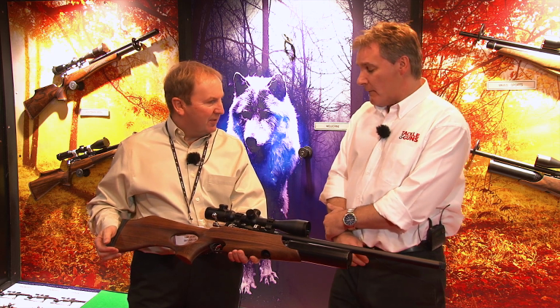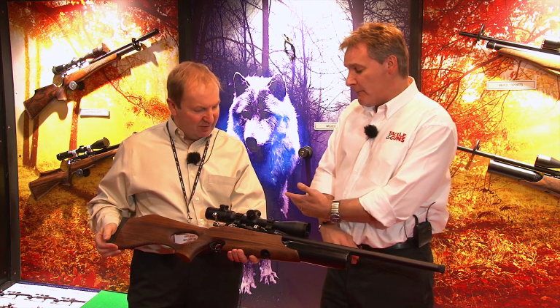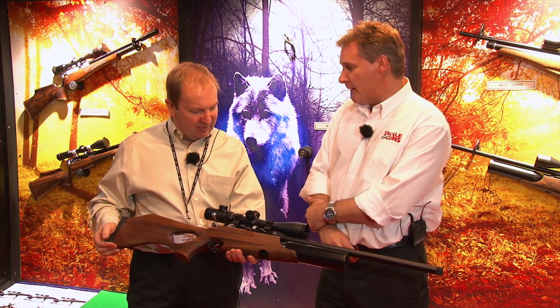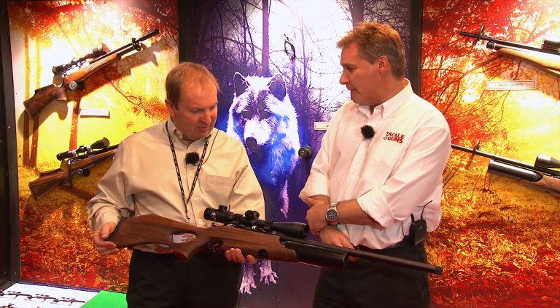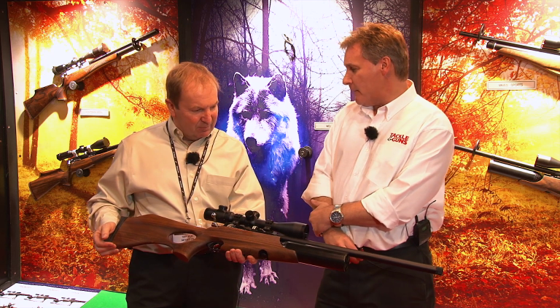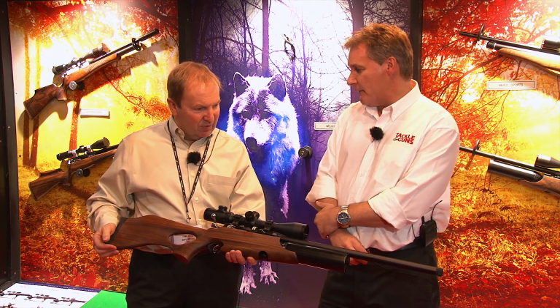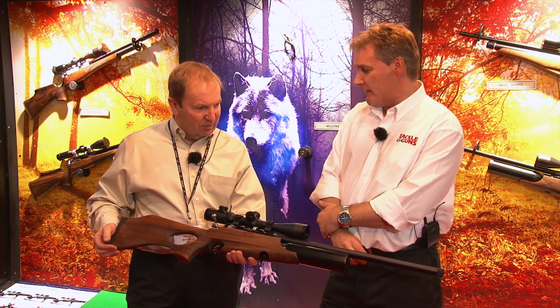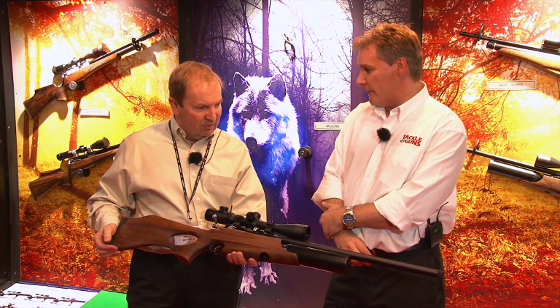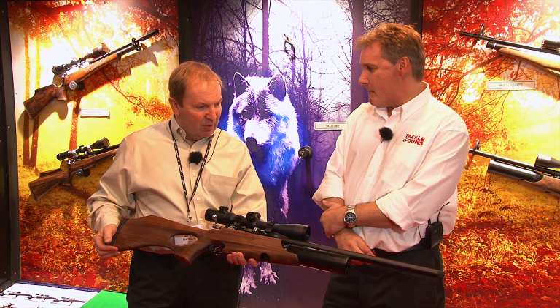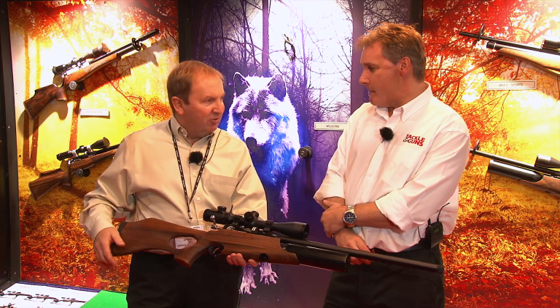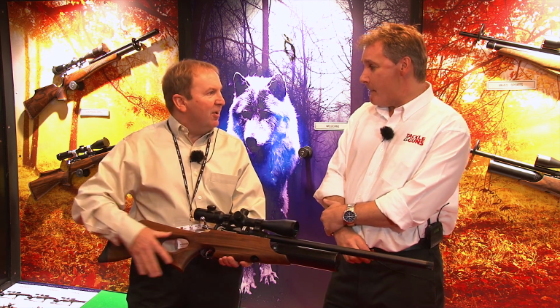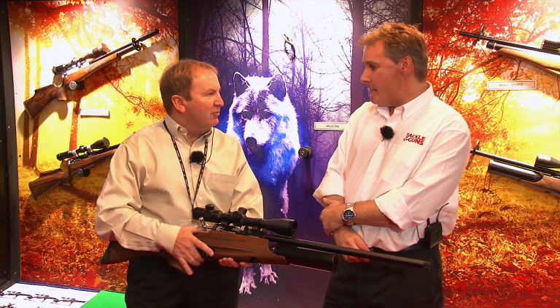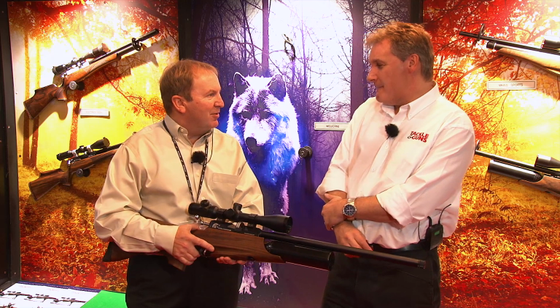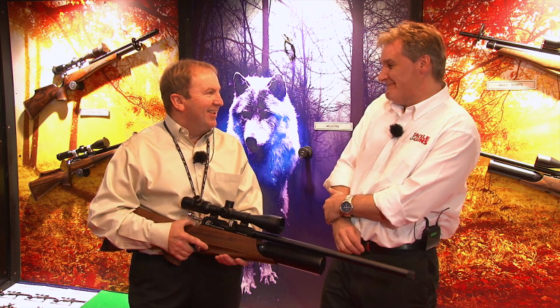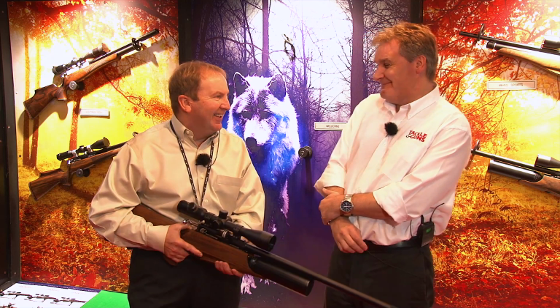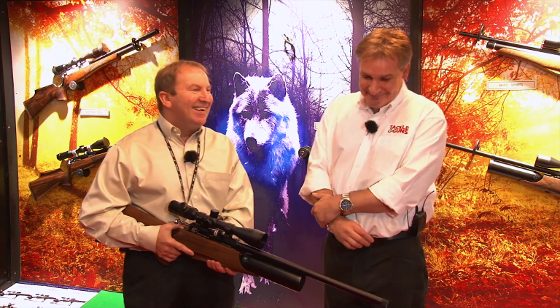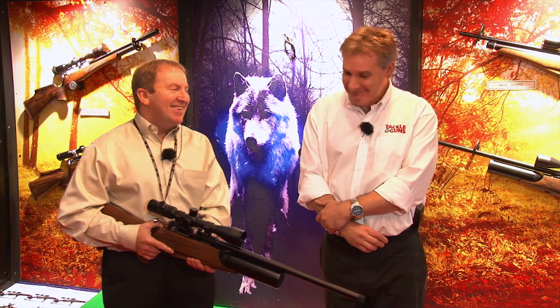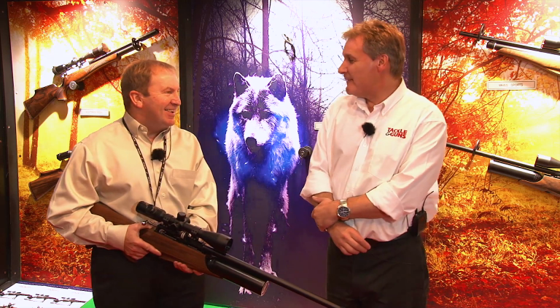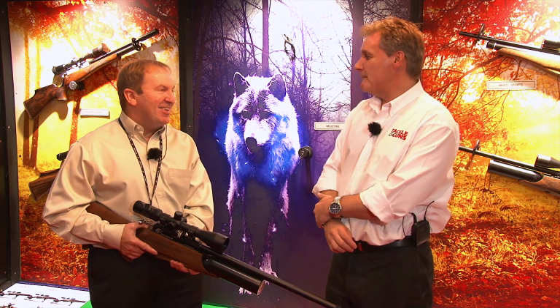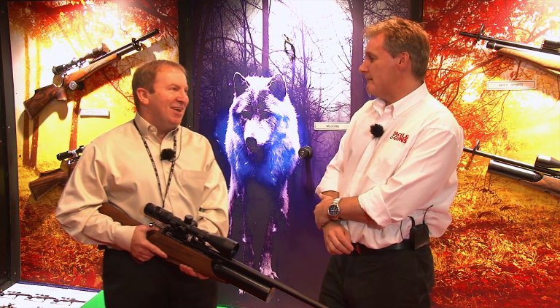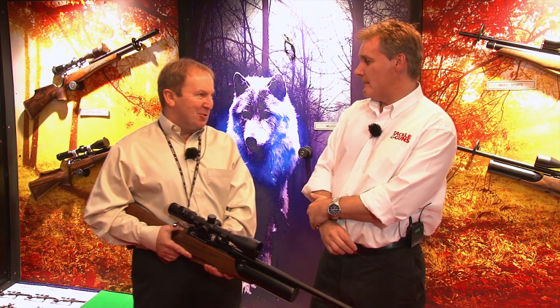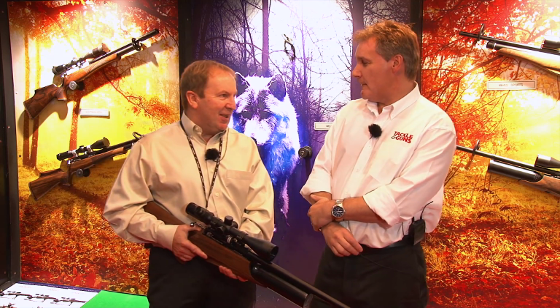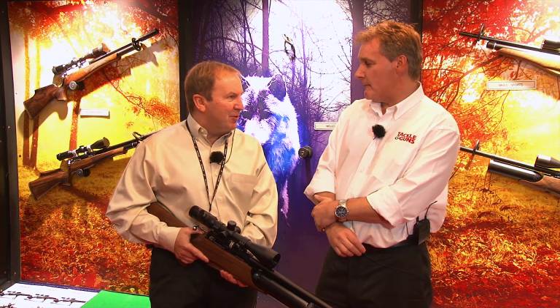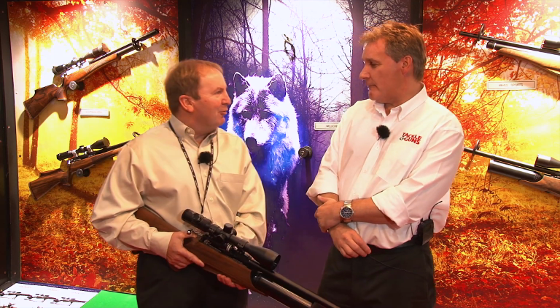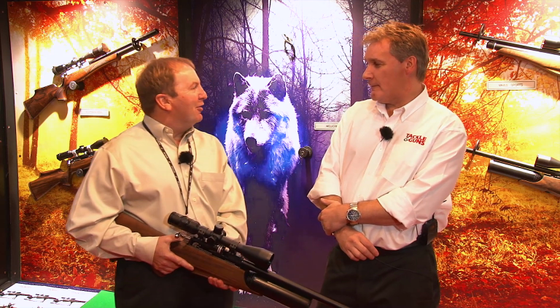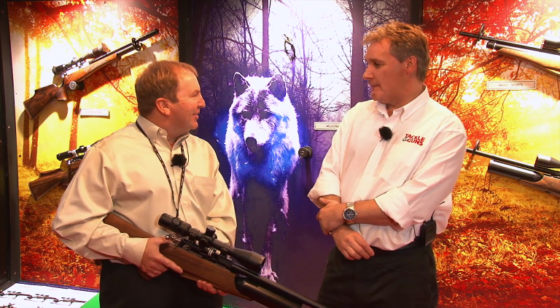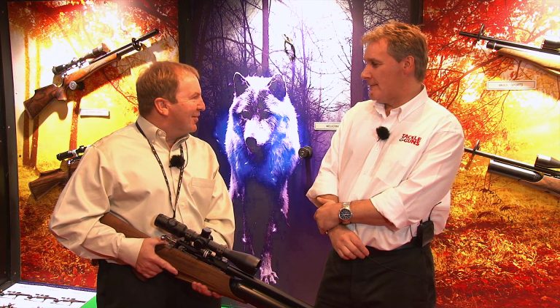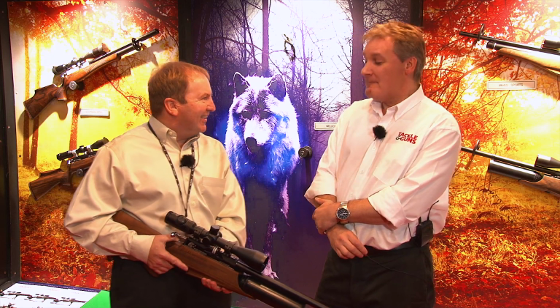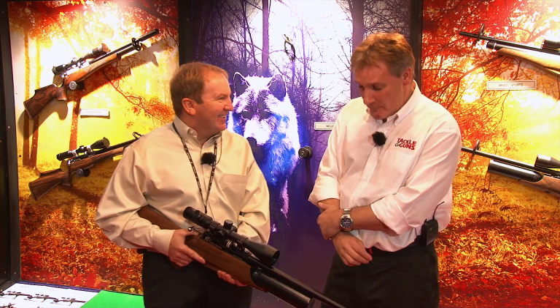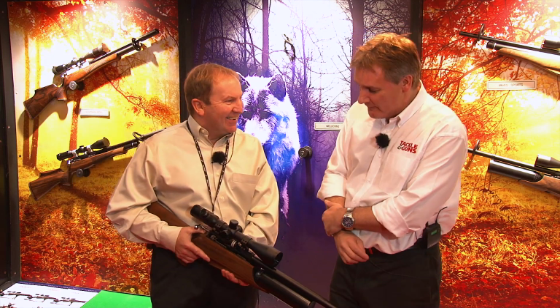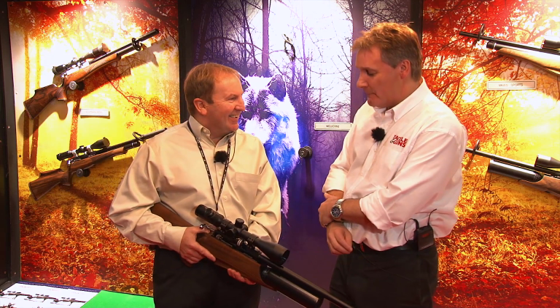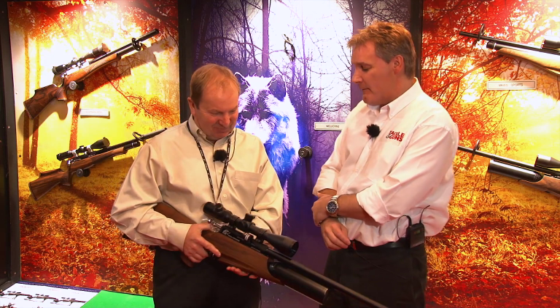So, how long did it take you to develop this particular model? Well, it seems like a lifetime. It's actually seven years, would you believe. We were all a lot younger then.